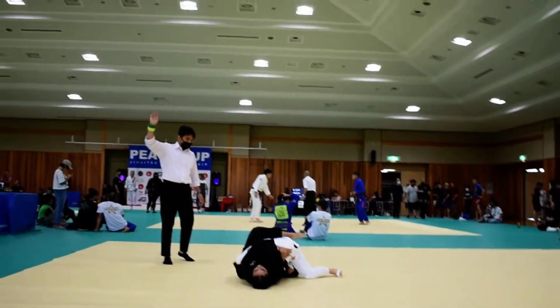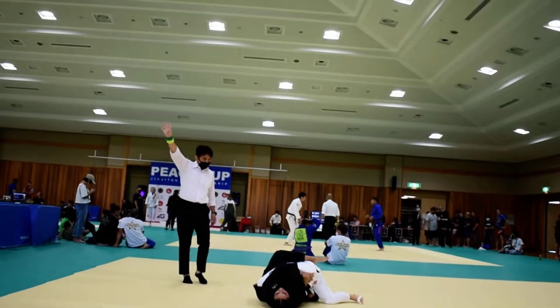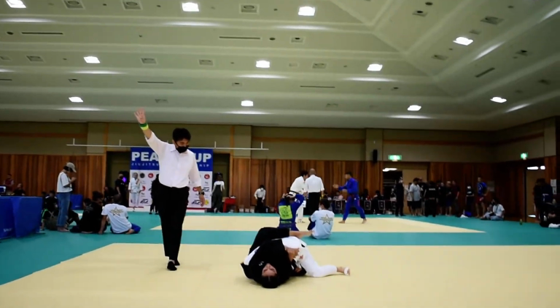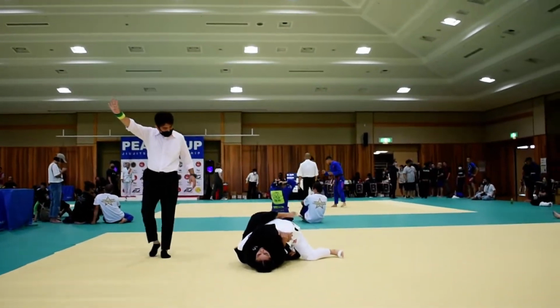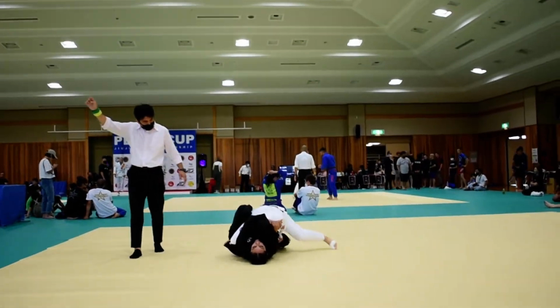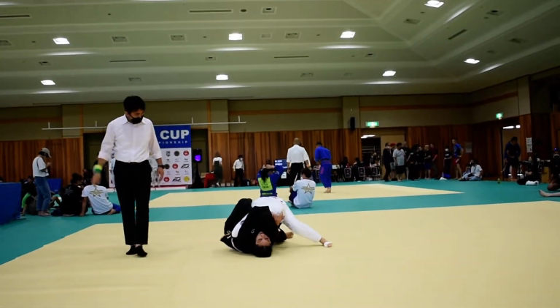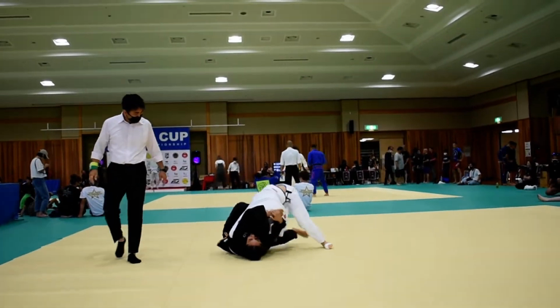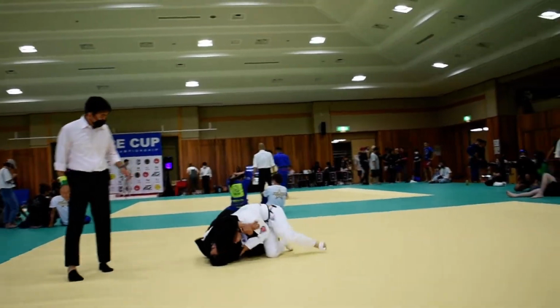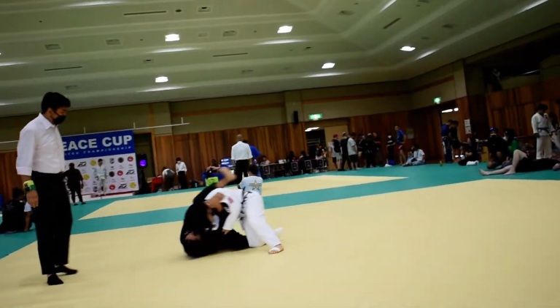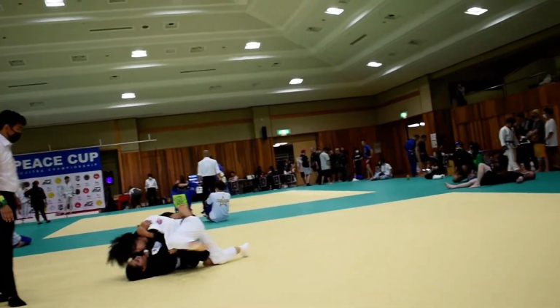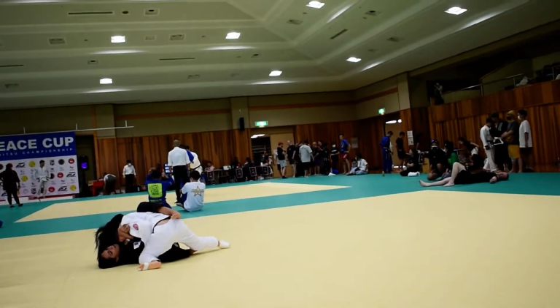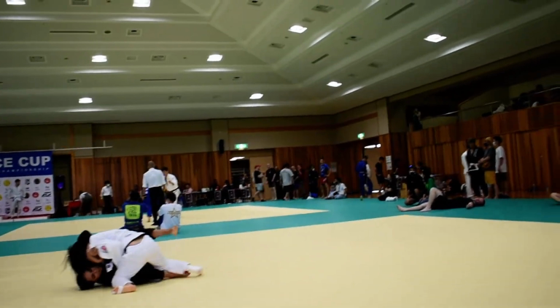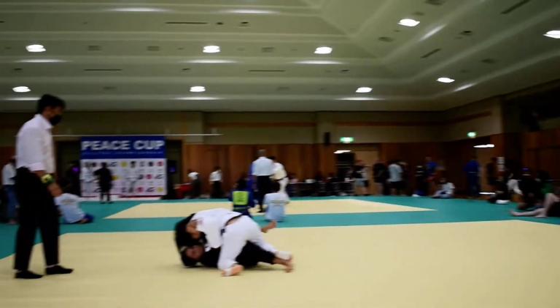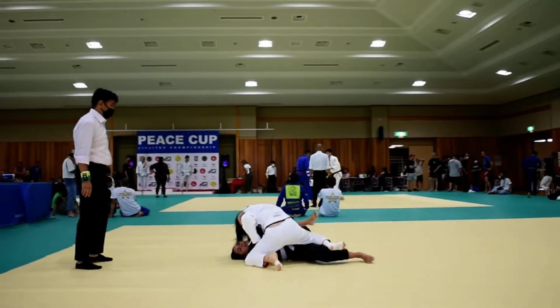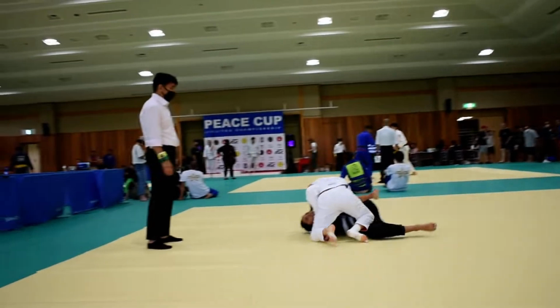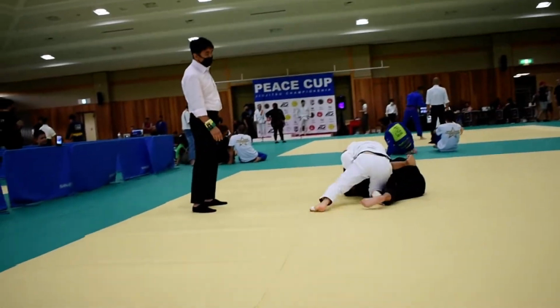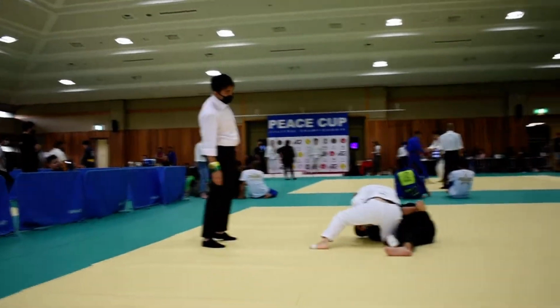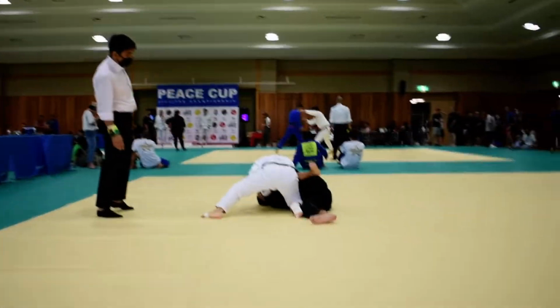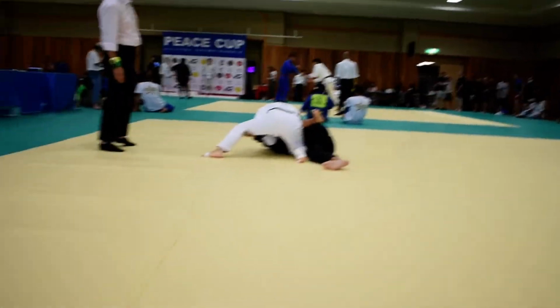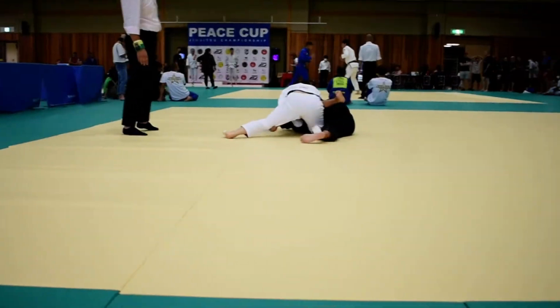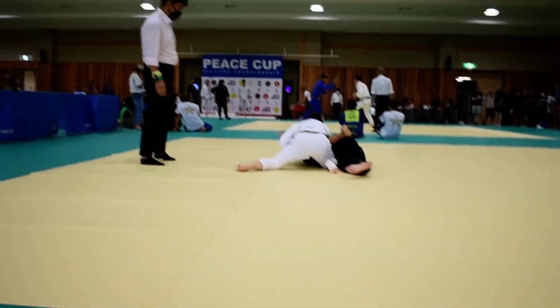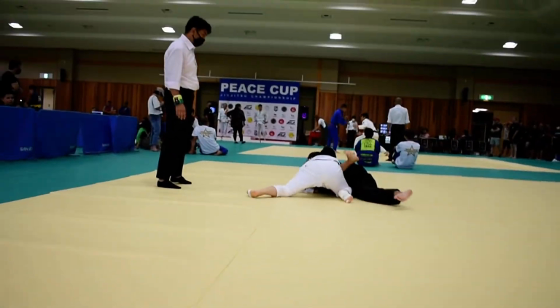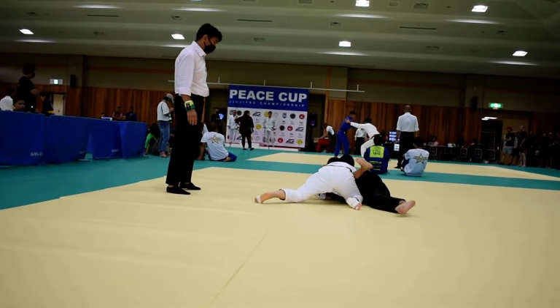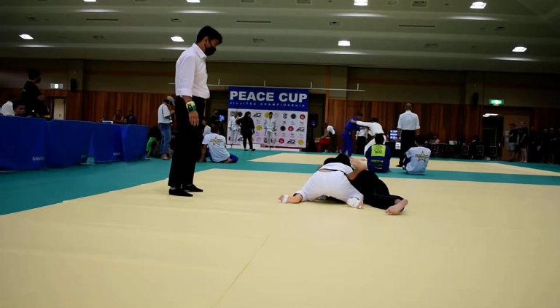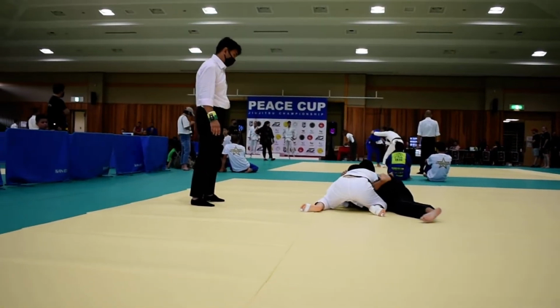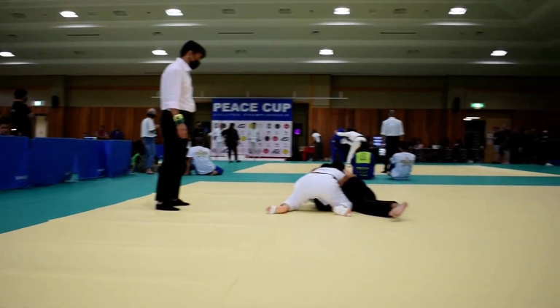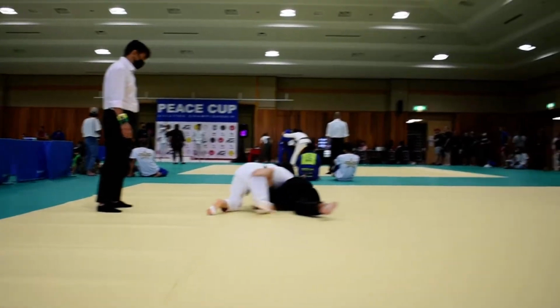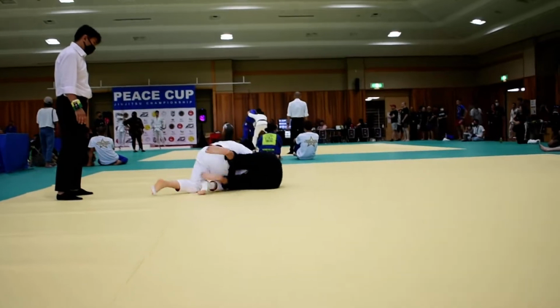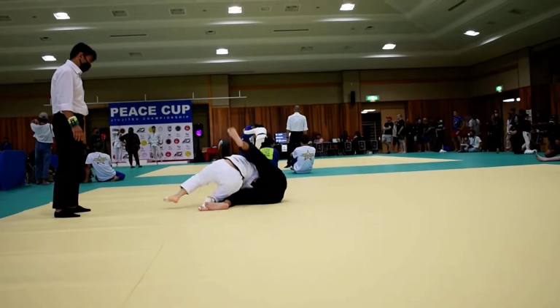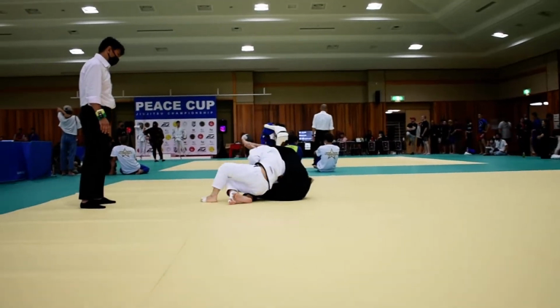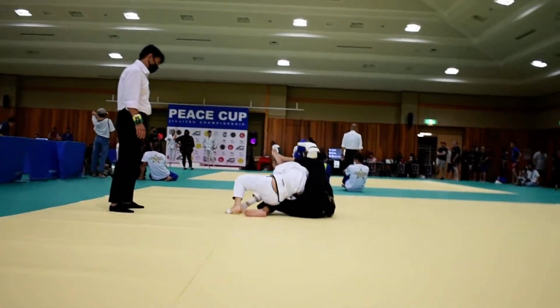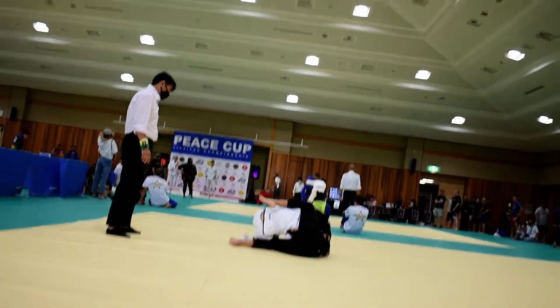You got to do it again. Hook that leg. Come up to your knees. There you go.